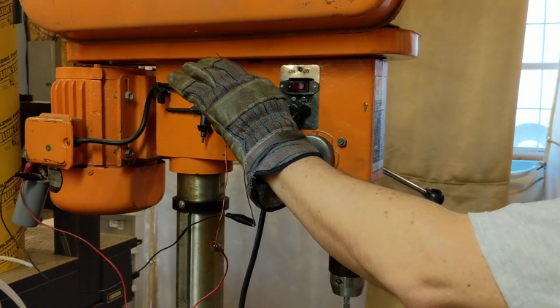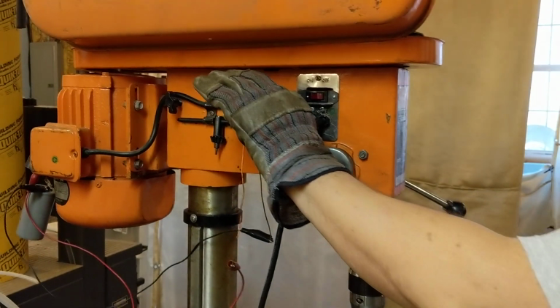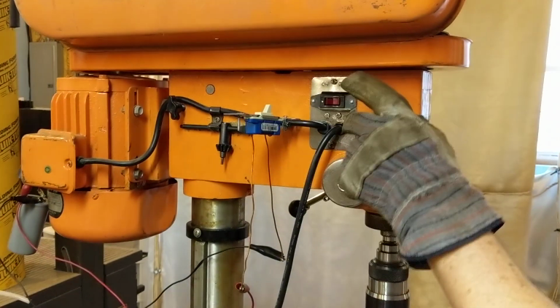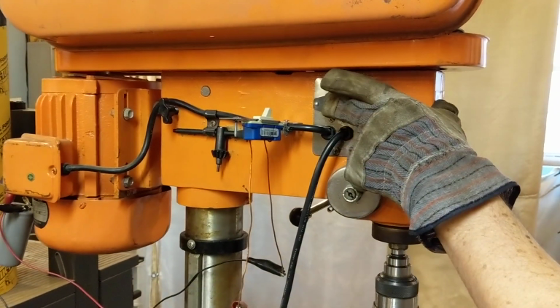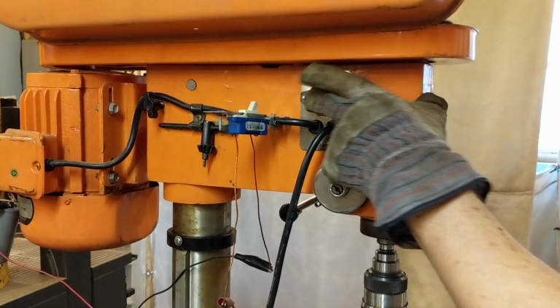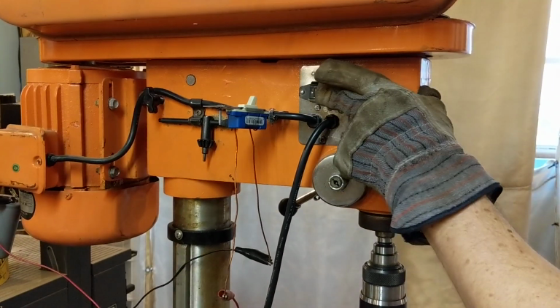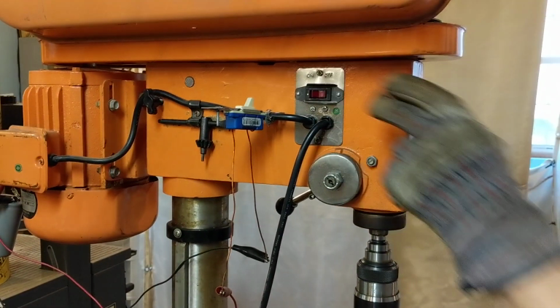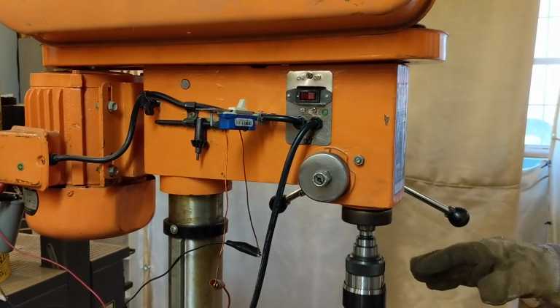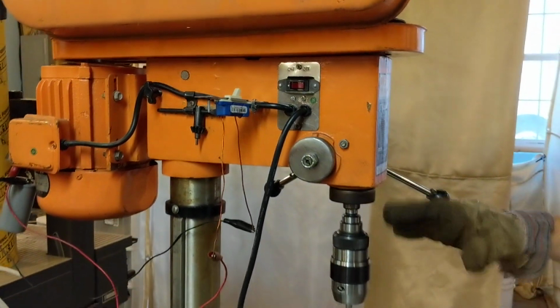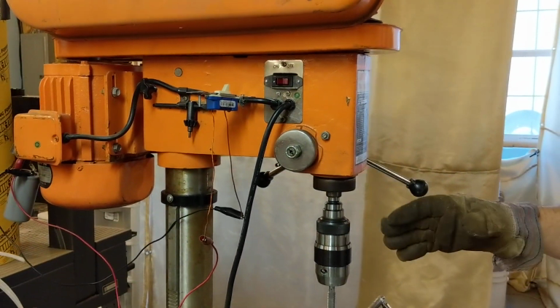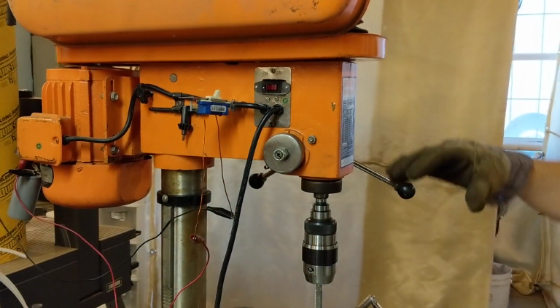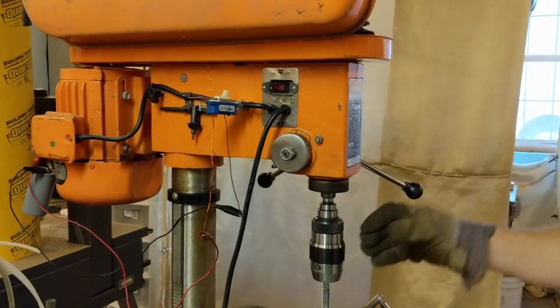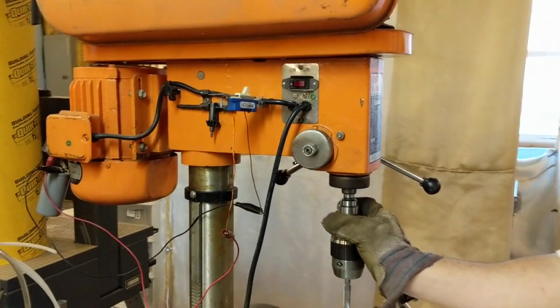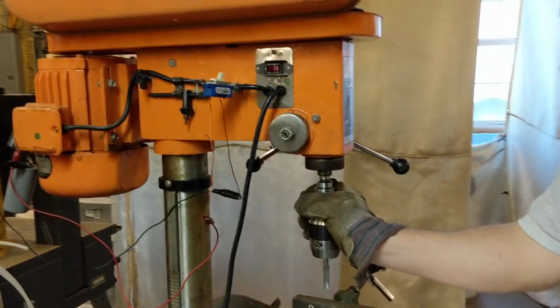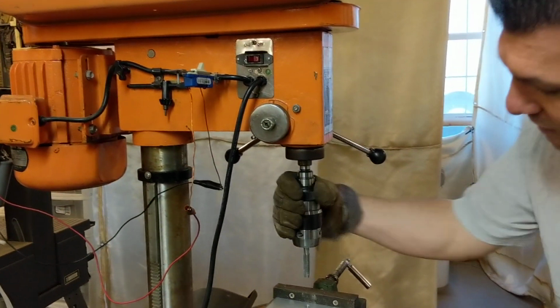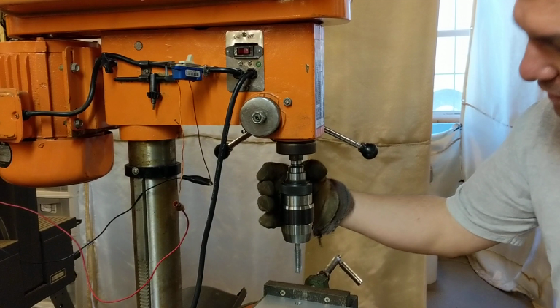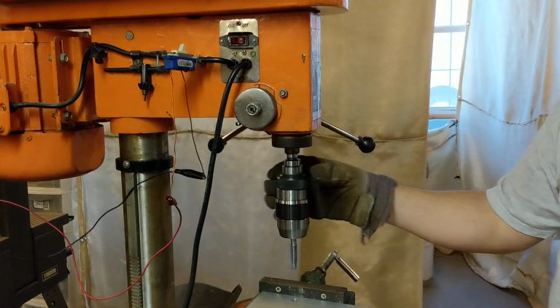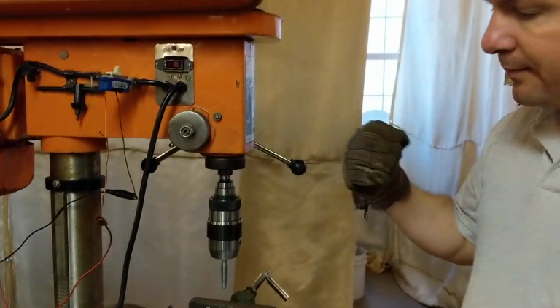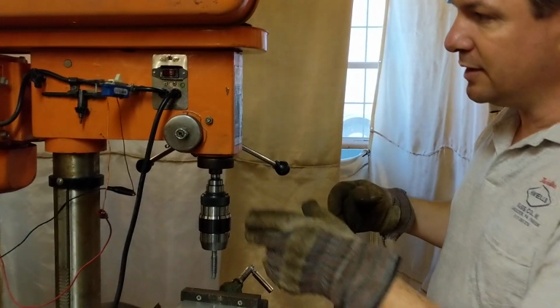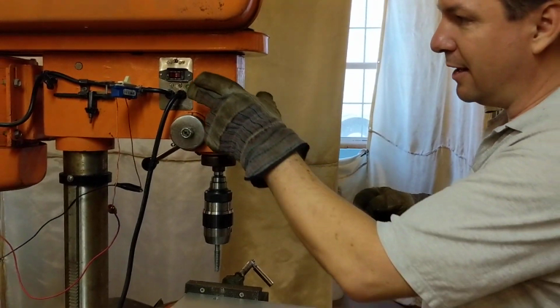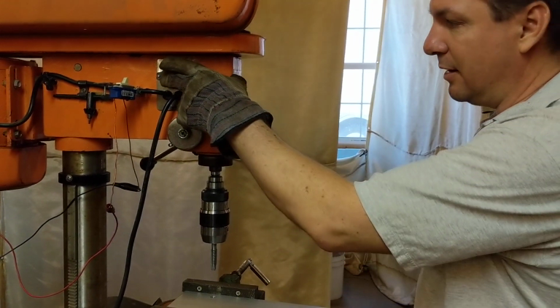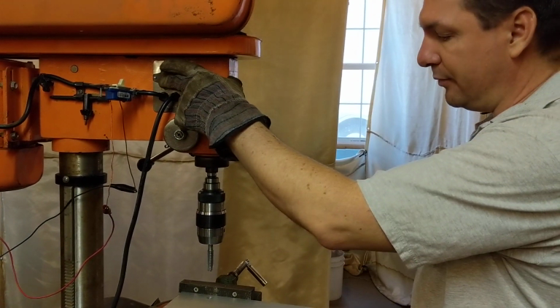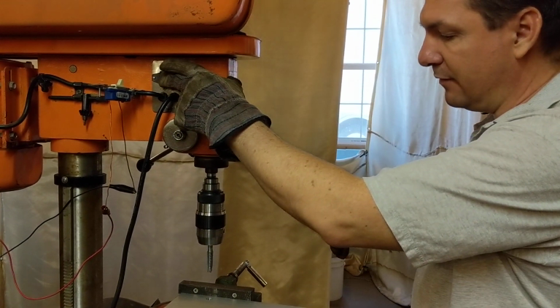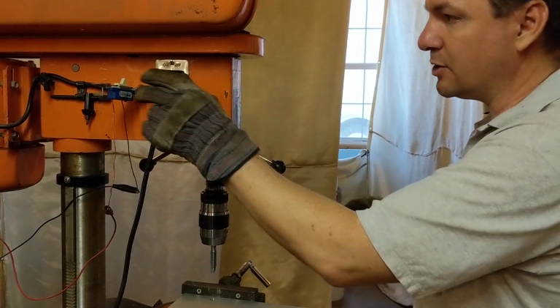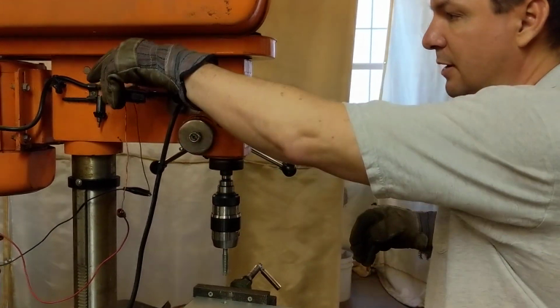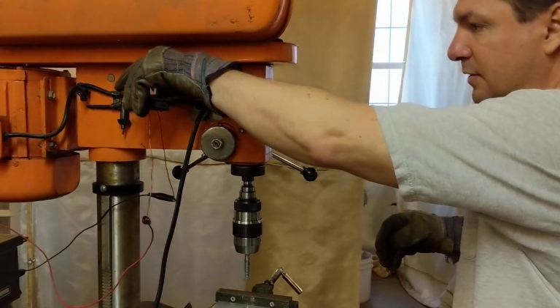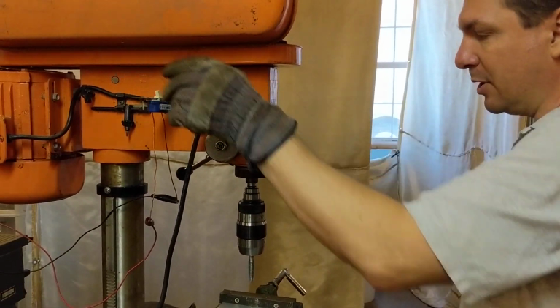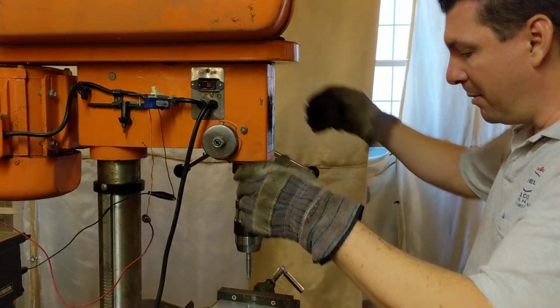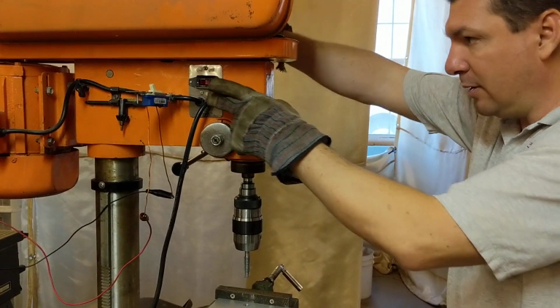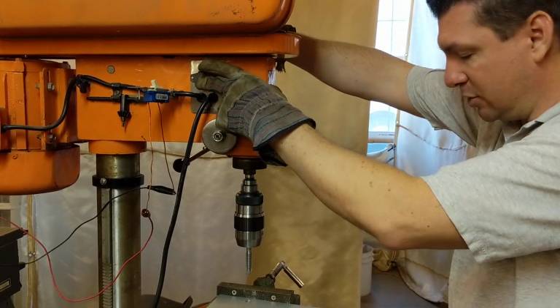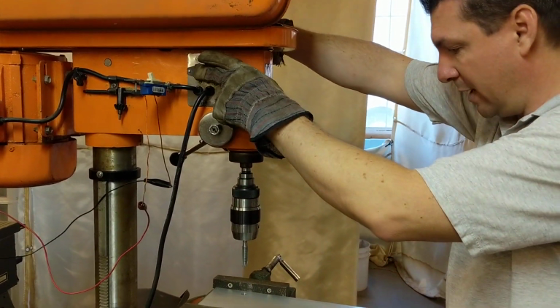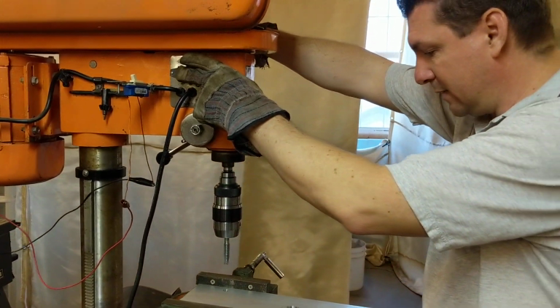But when you have it off, it won't run — it just buzzes. You have to actually start the spindle moving when it's in that configuration. So I'm going to tap my hole and show you why I did this.